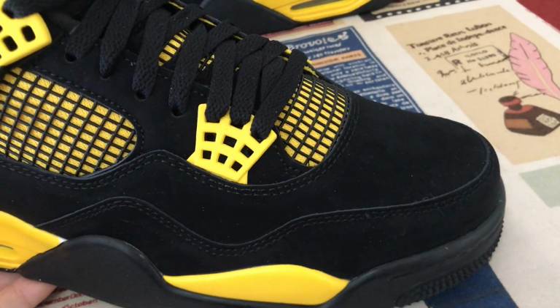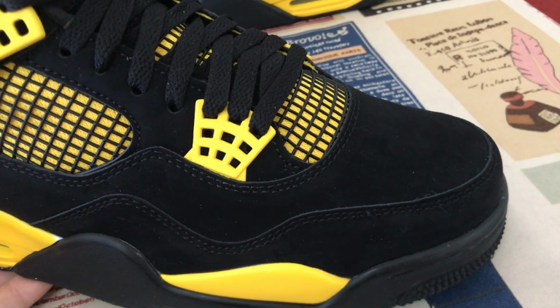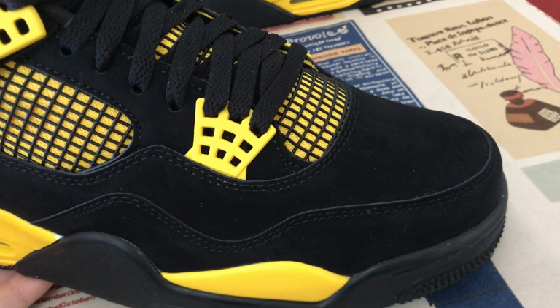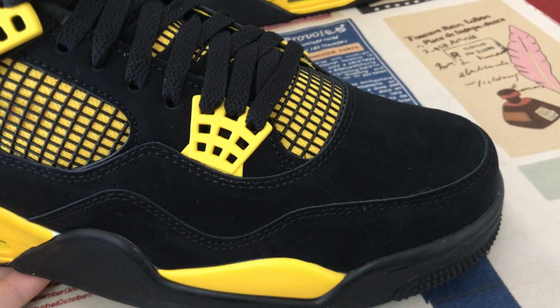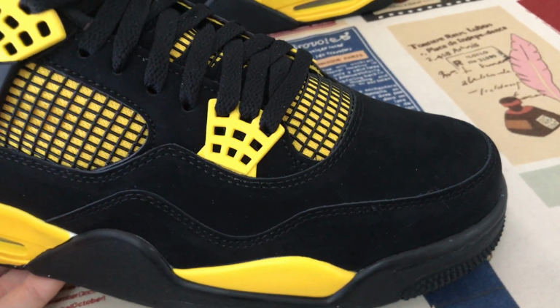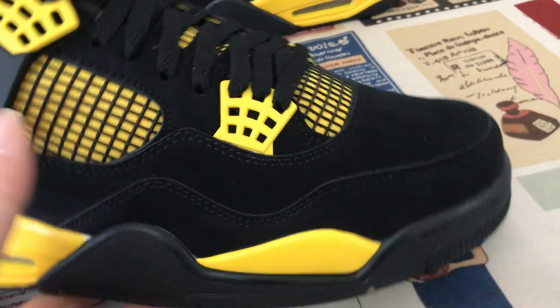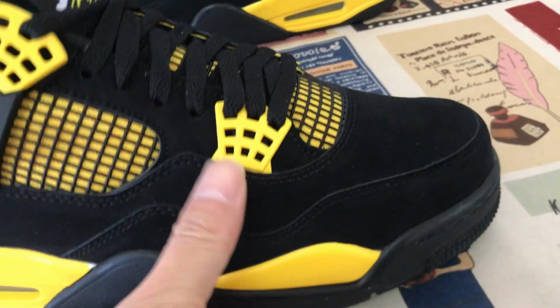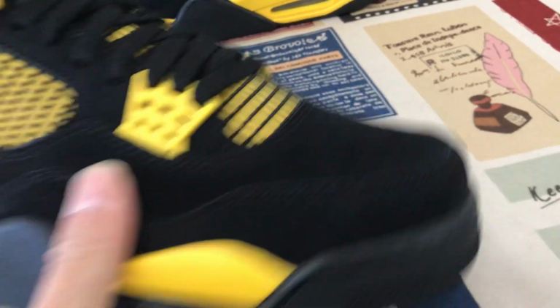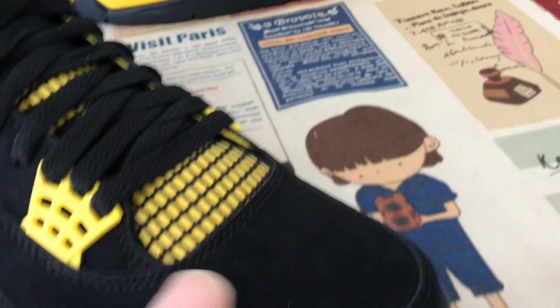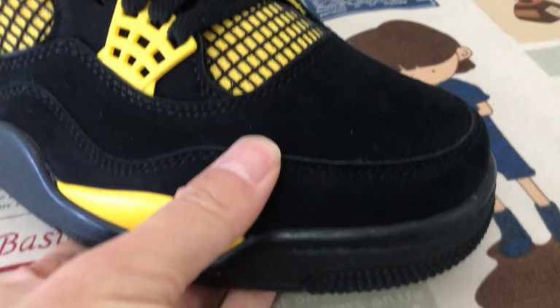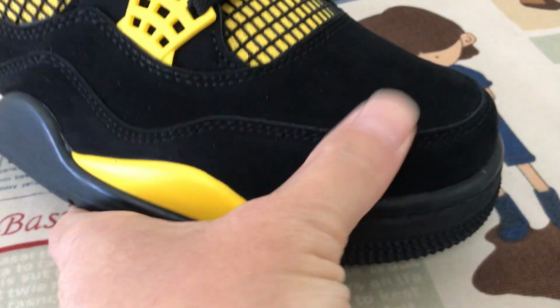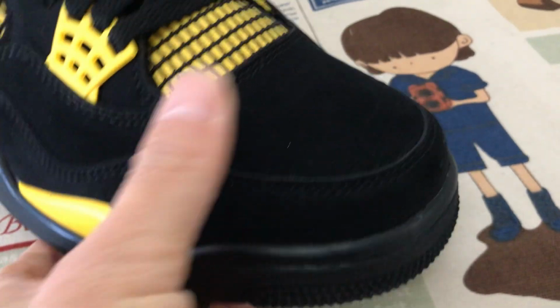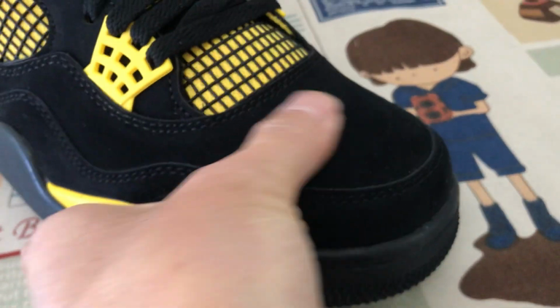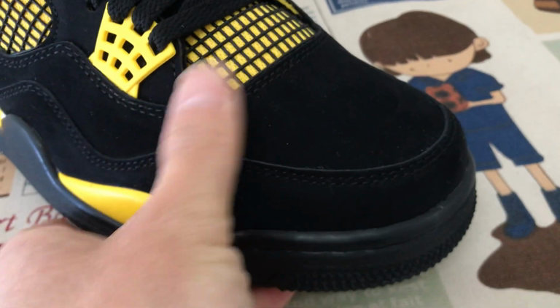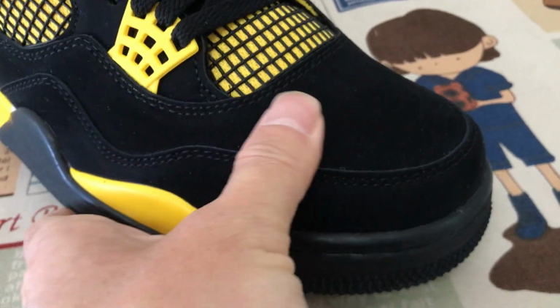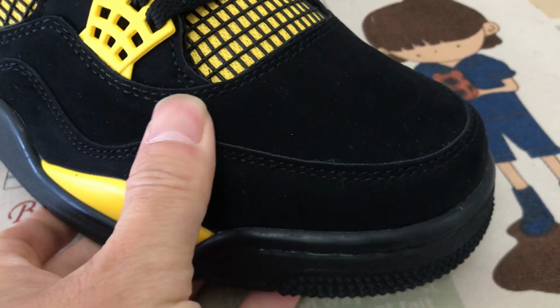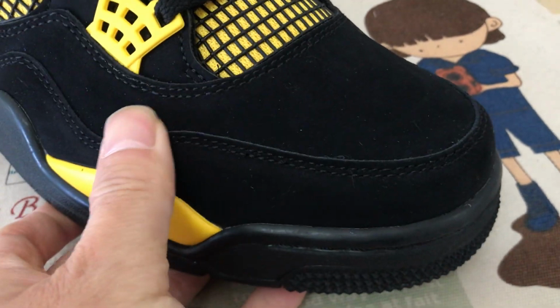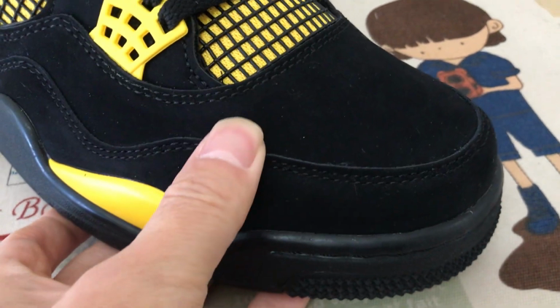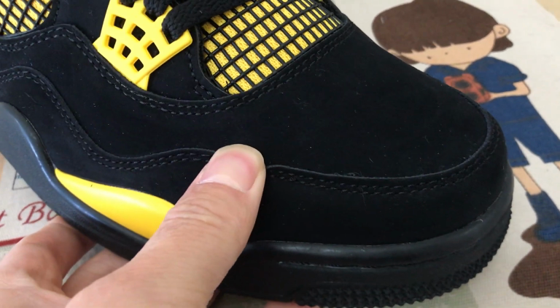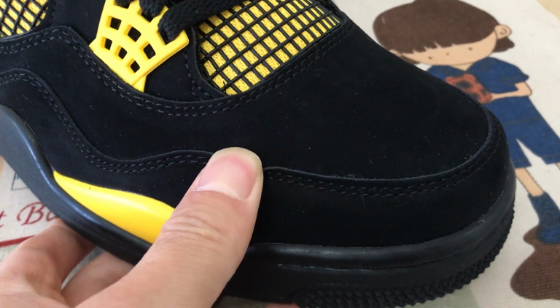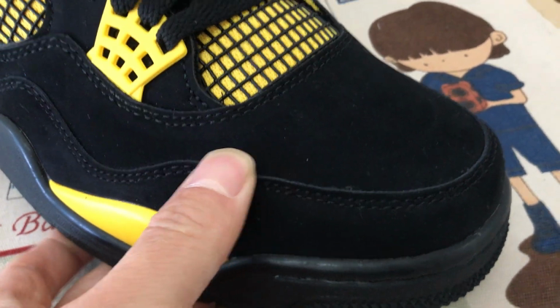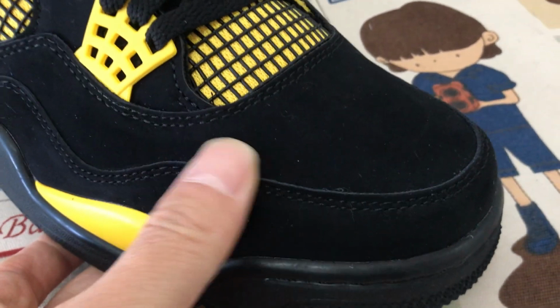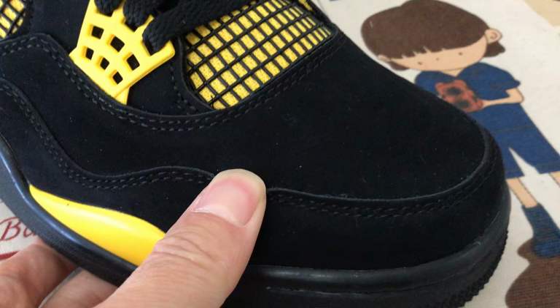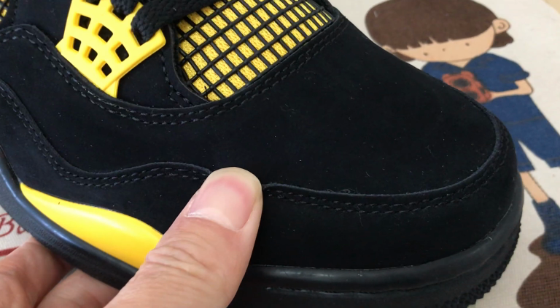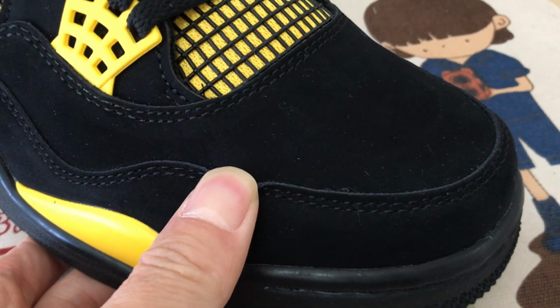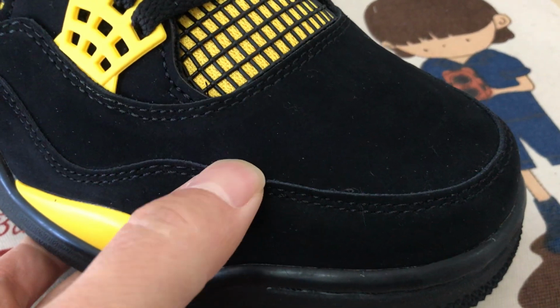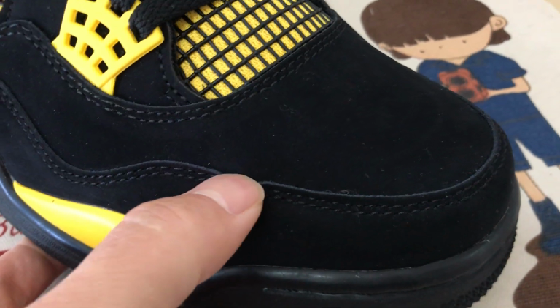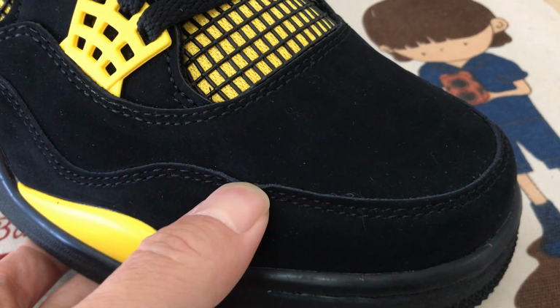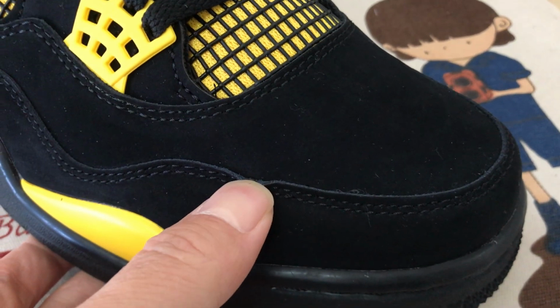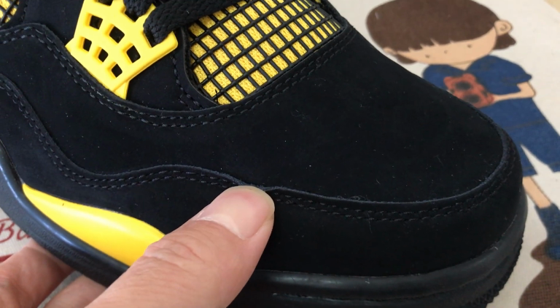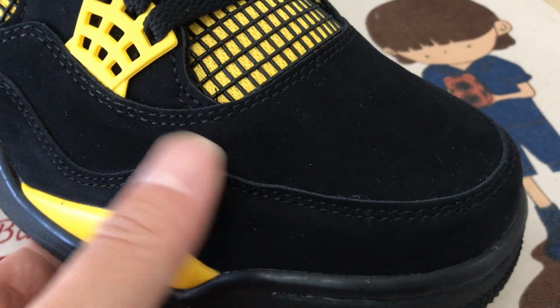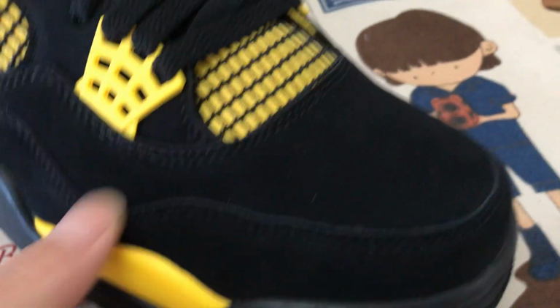Let me show the upper made of all black nubuck leather — smooth and soft. It's nubuck real leather, that's real leather, not synthetic leather.